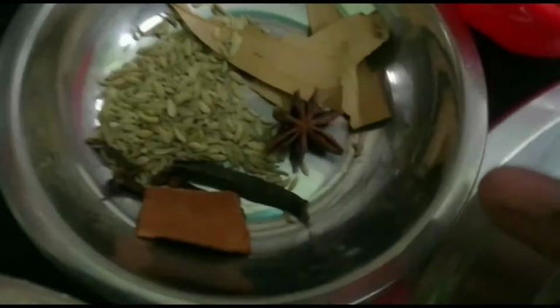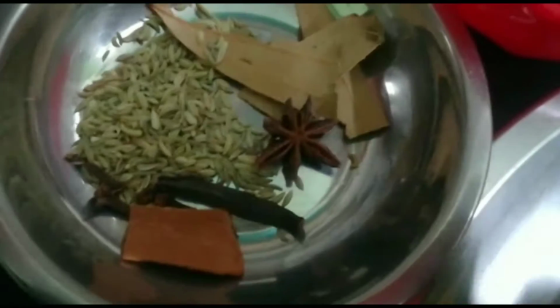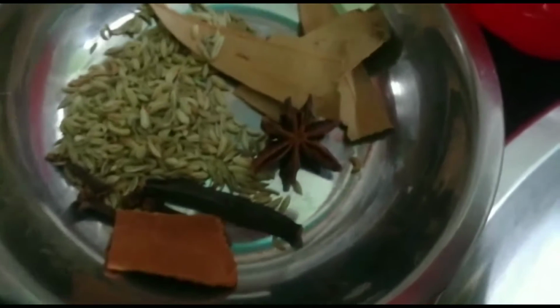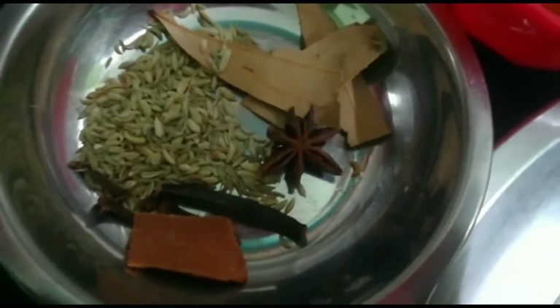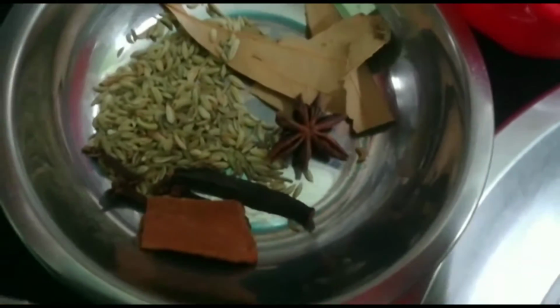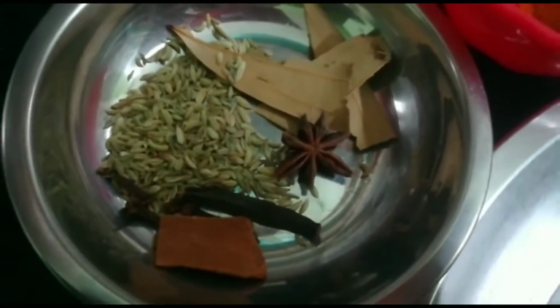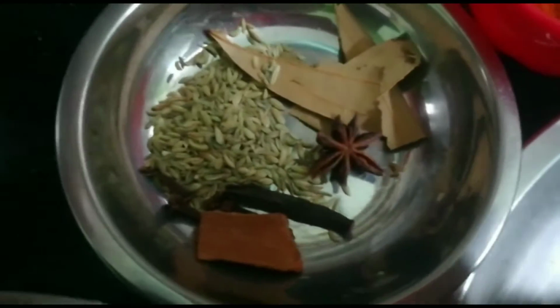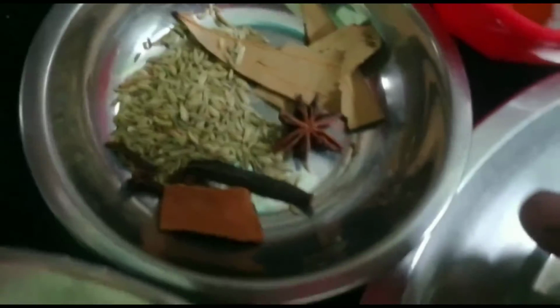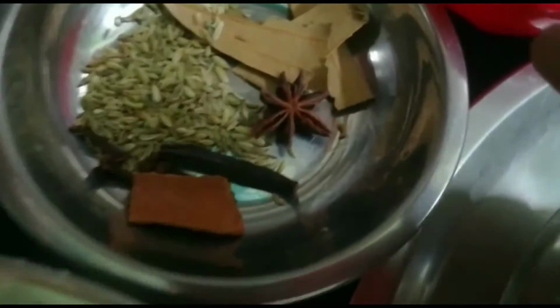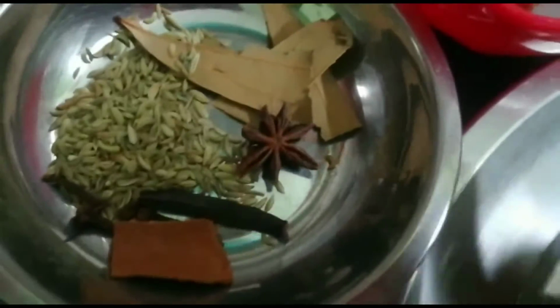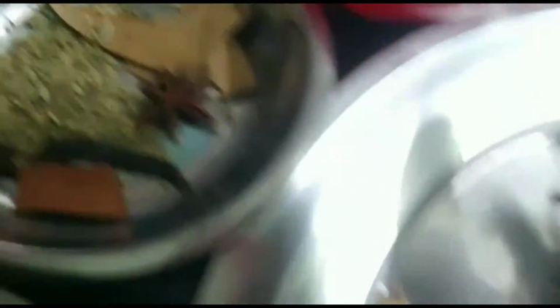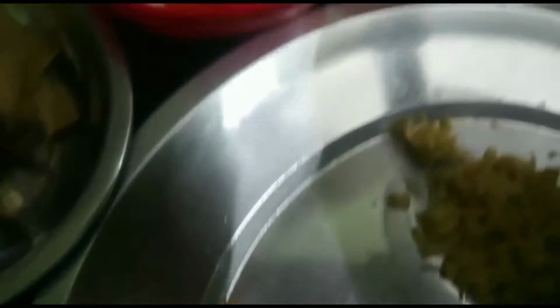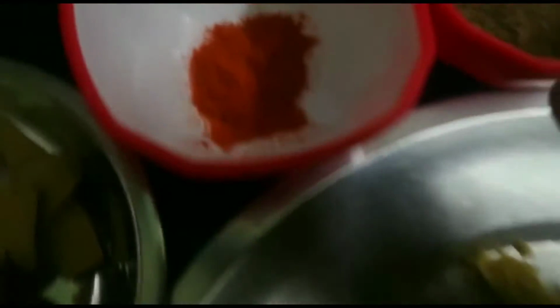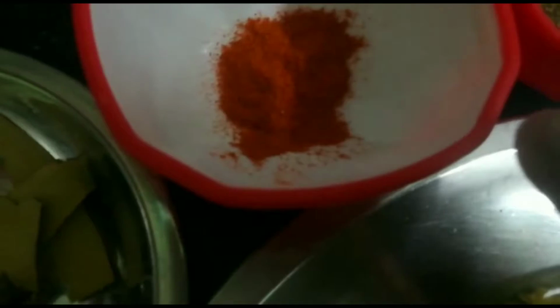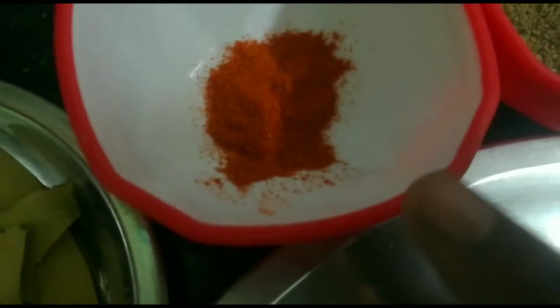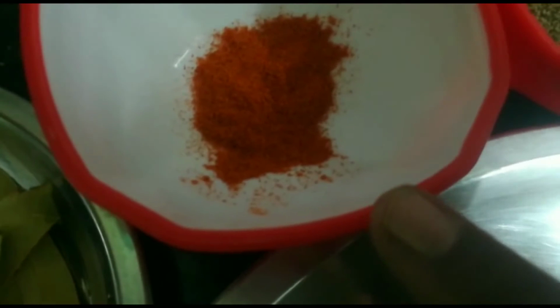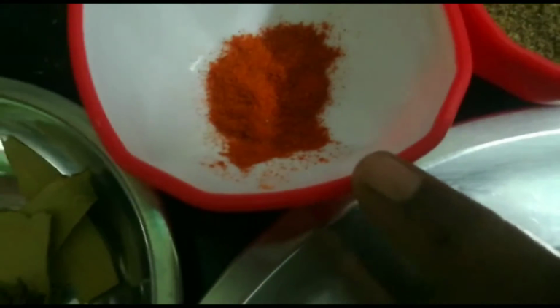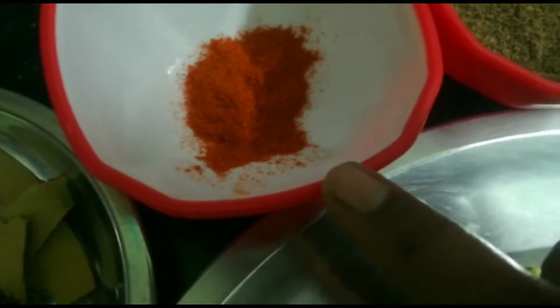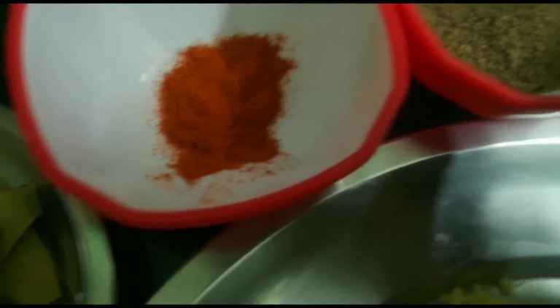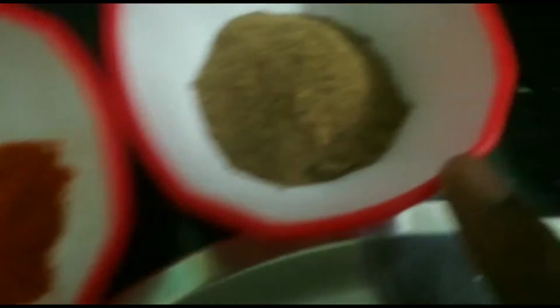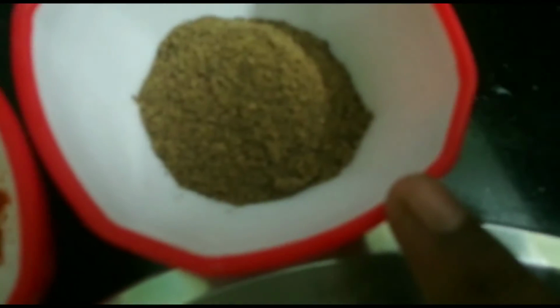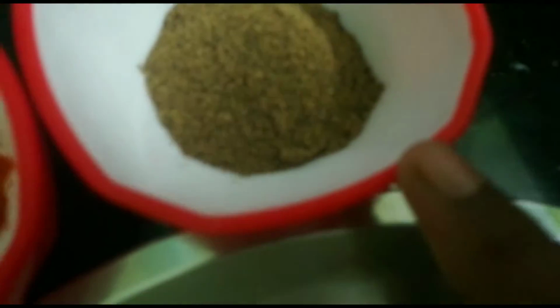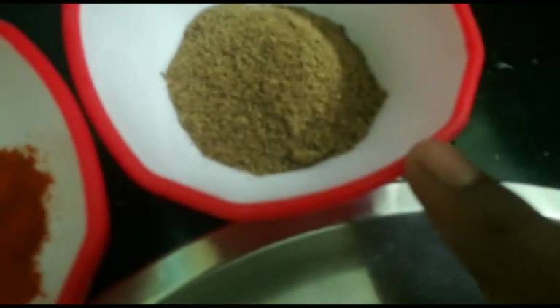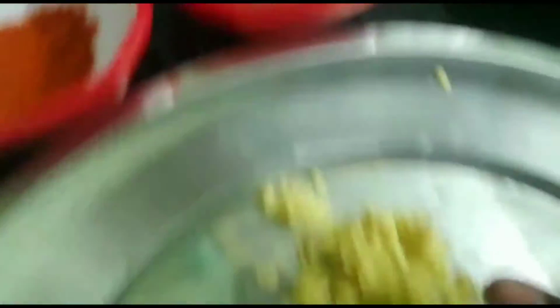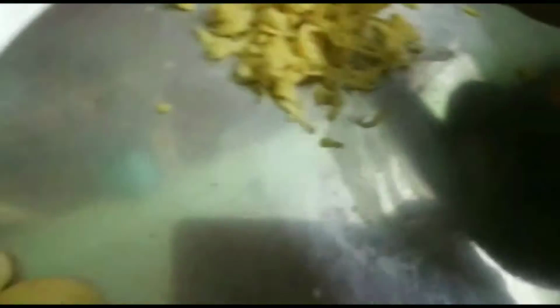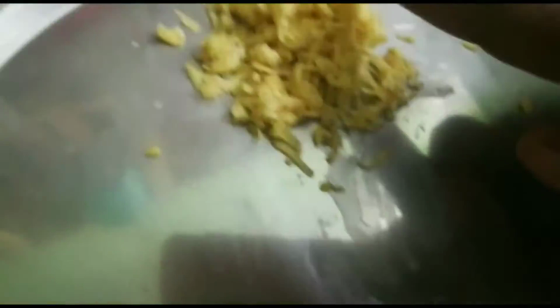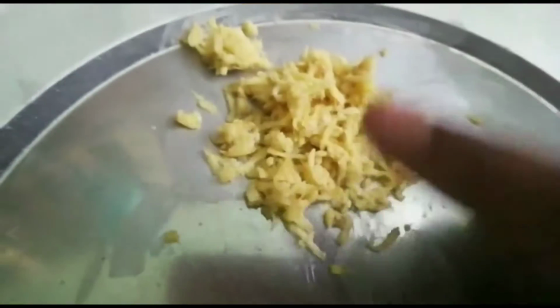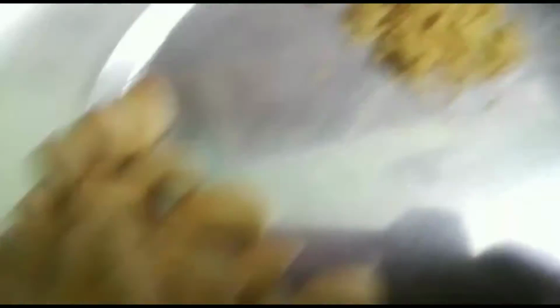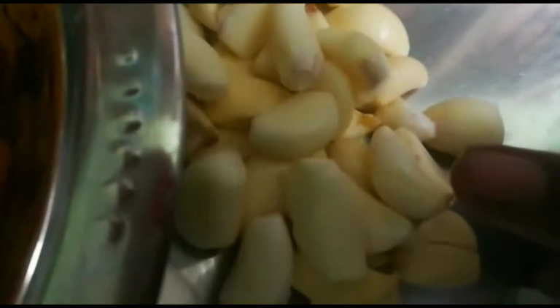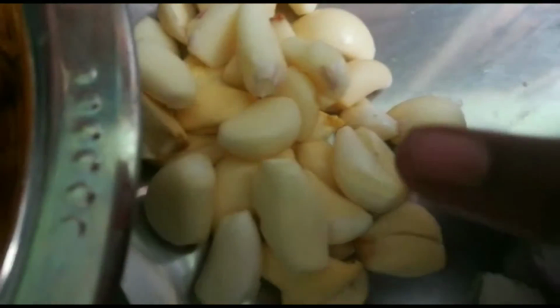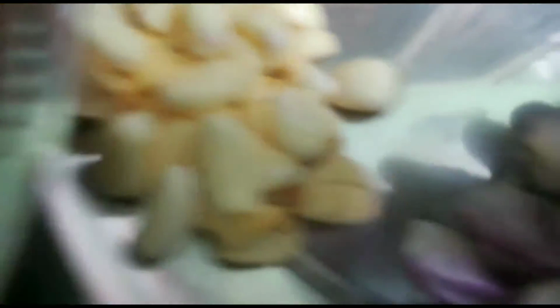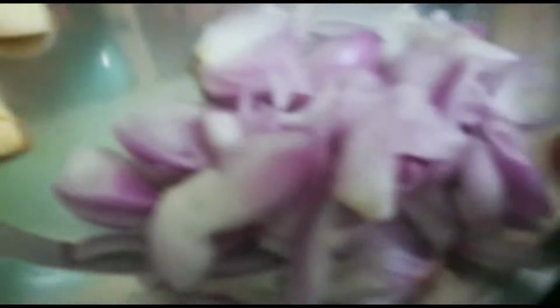This is a couple of vegetables. If we eat chicken soup, then we will eat chicken soup. We will add the chicken soup. Now we will drink chicken soup. Let's eat chicken soup. It's 80g.